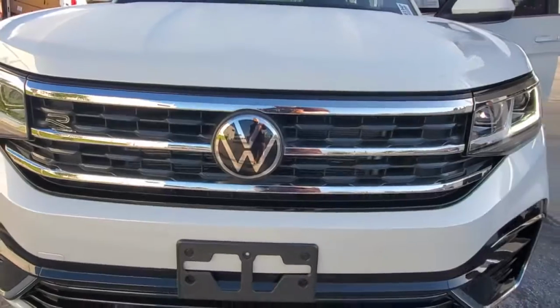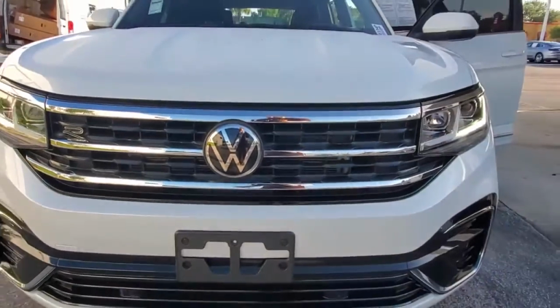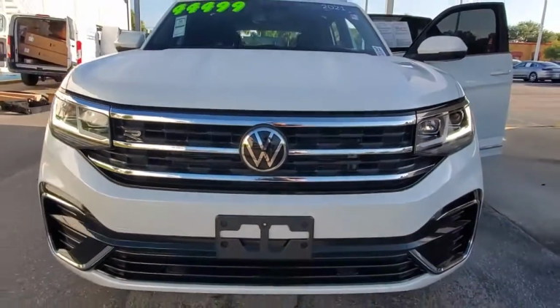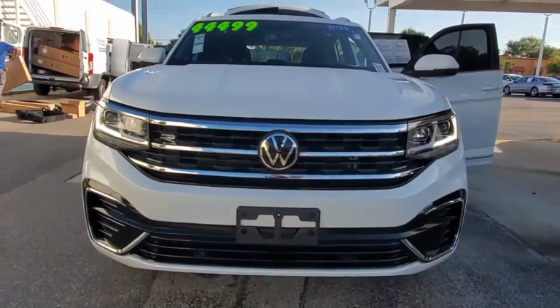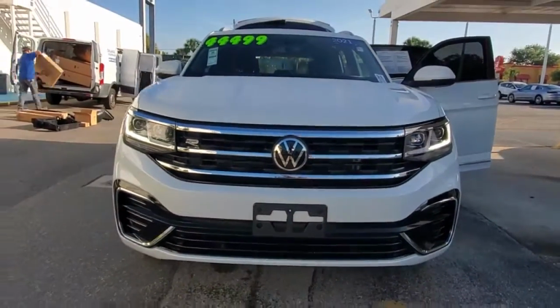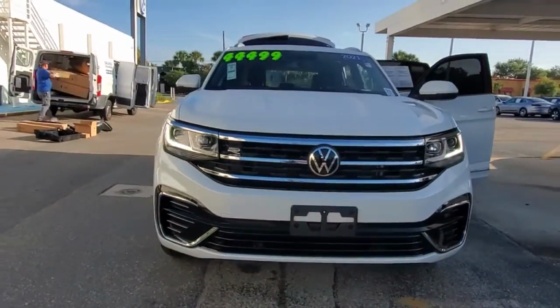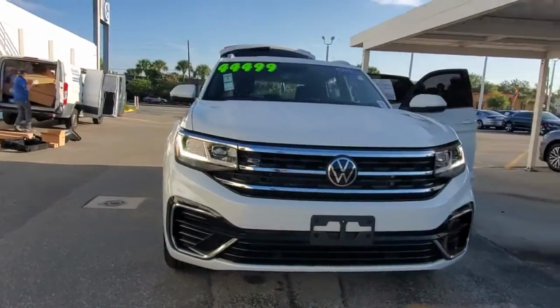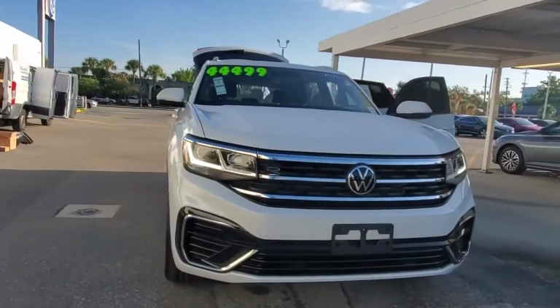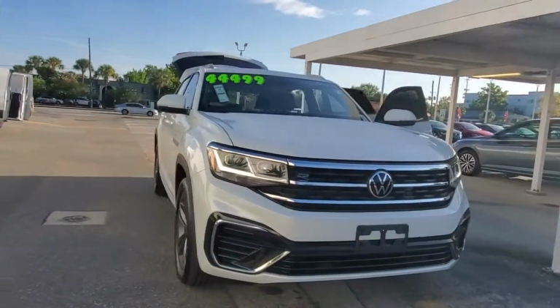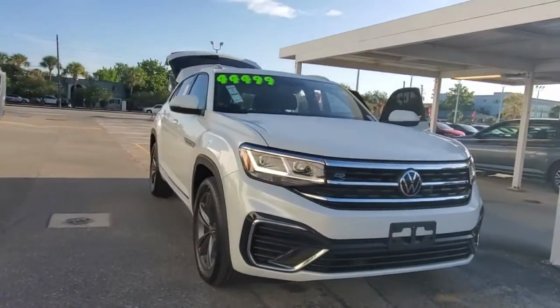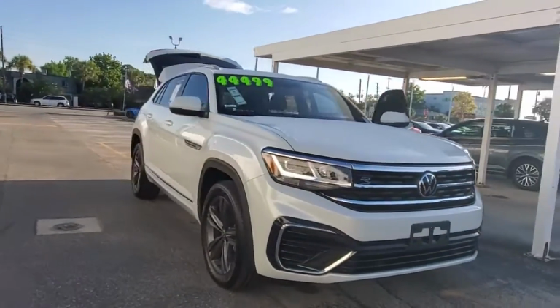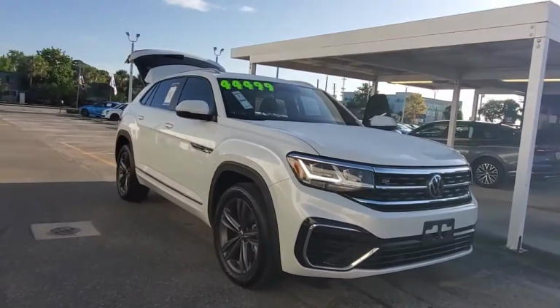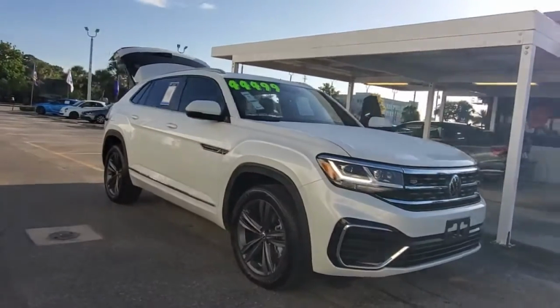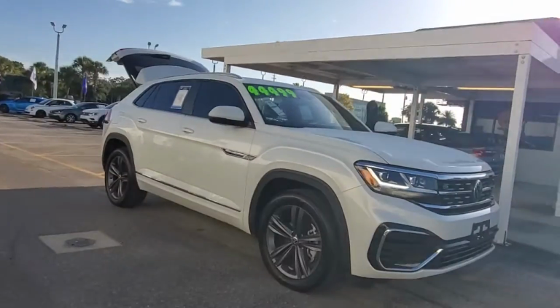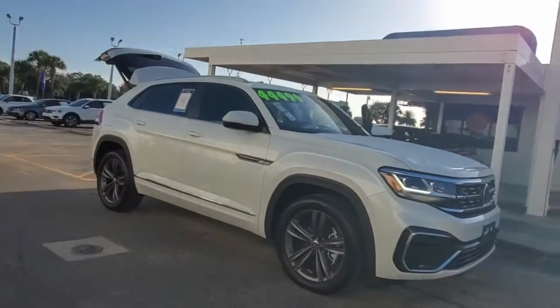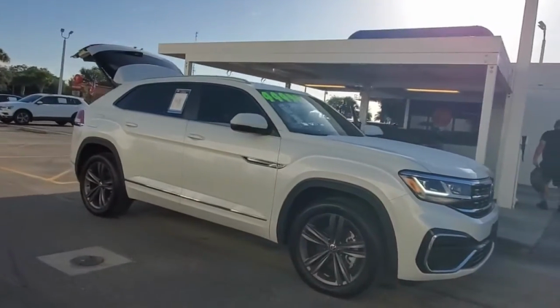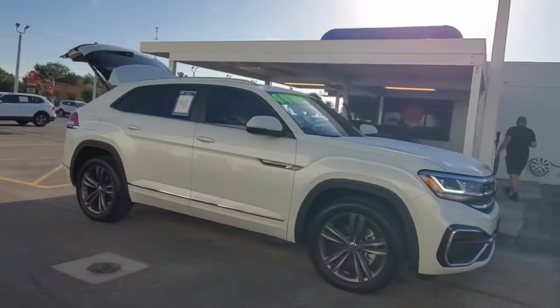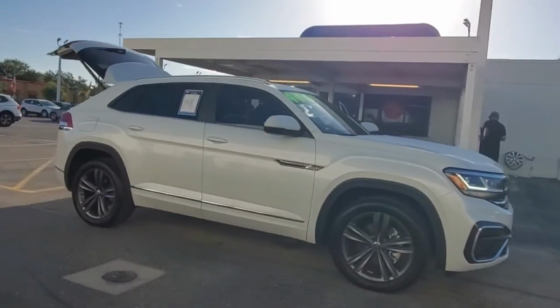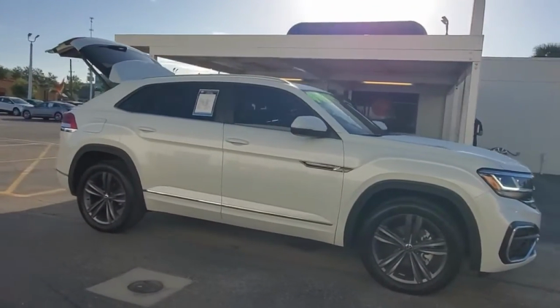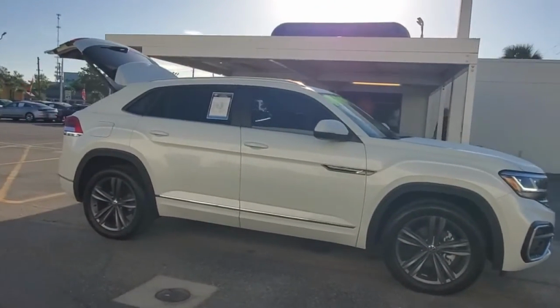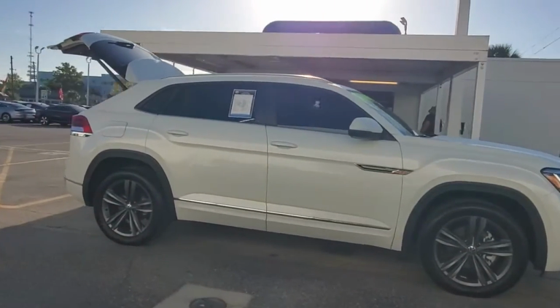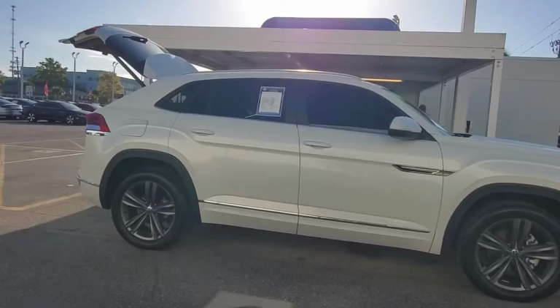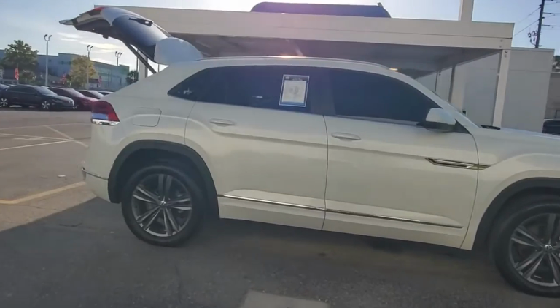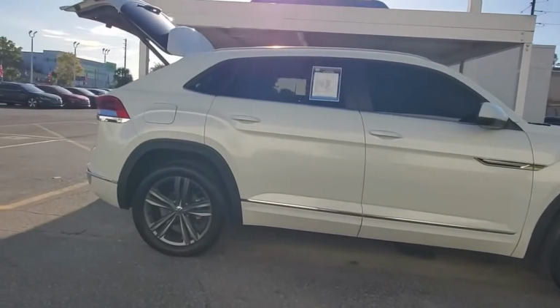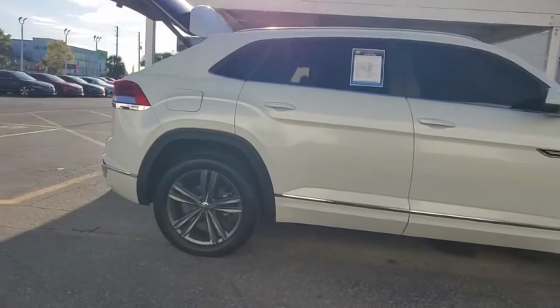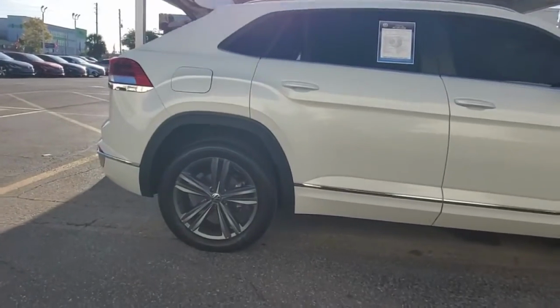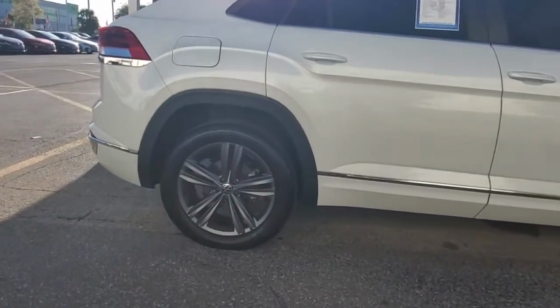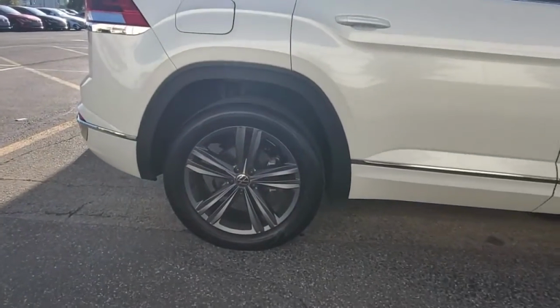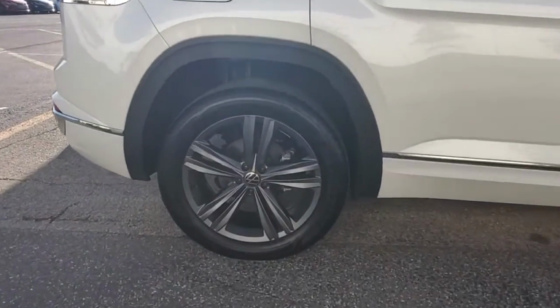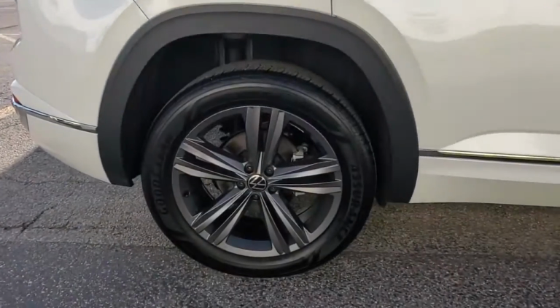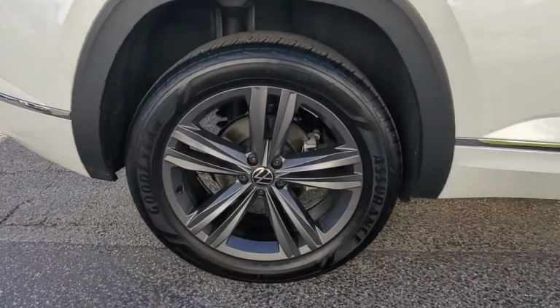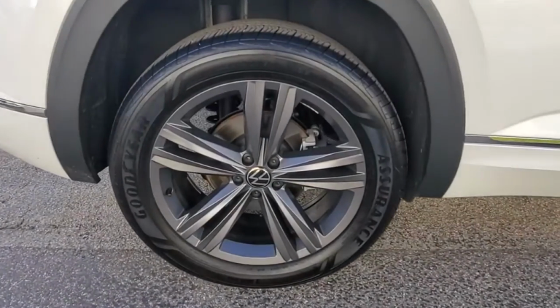This could be the car for you. The 2021 Volkswagen Atlas Cross Sport. This vehicle is an outstanding buy with fewer than 5,000 miles on the odometer. Enjoy a tour of this capable and connected Atlas Cross Sport.